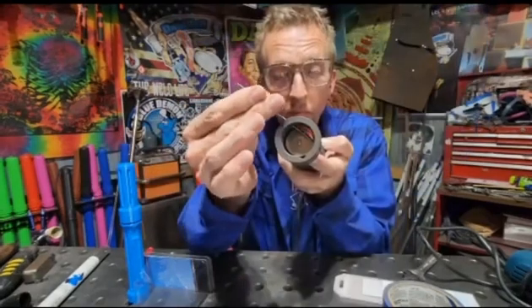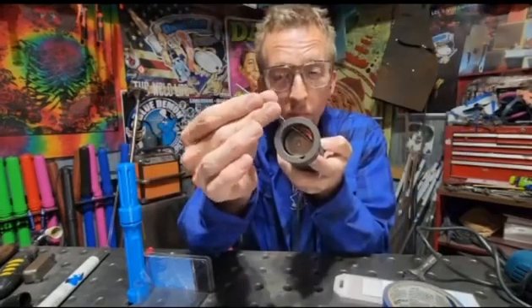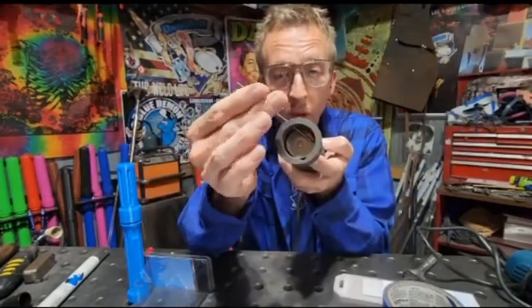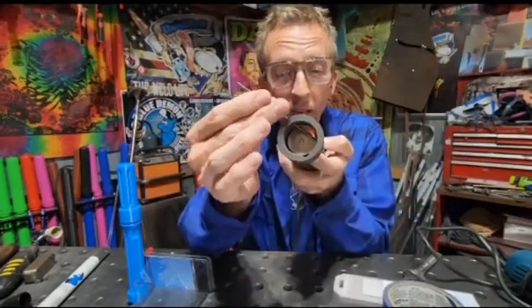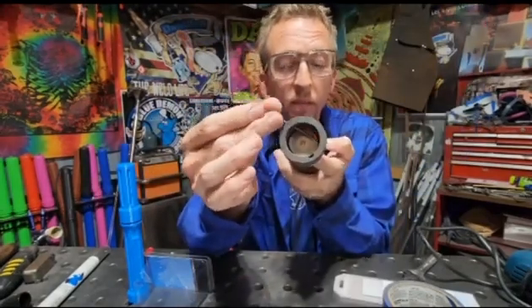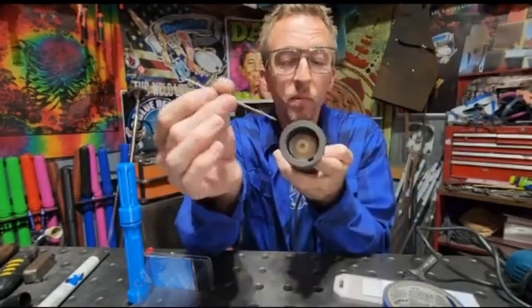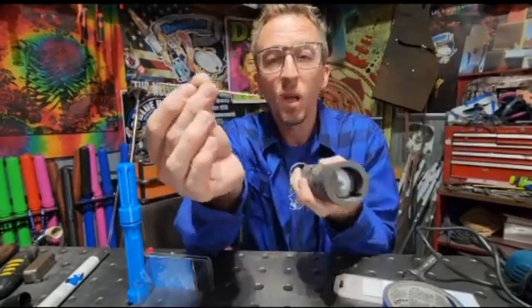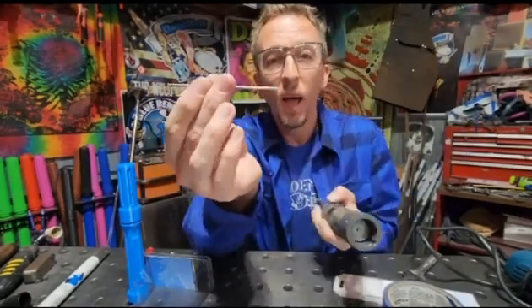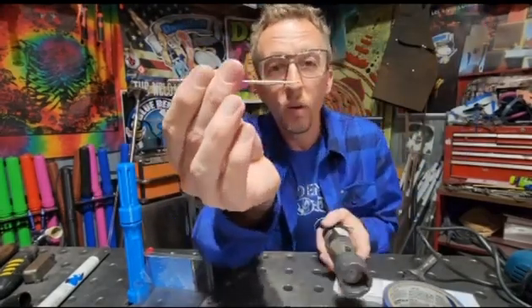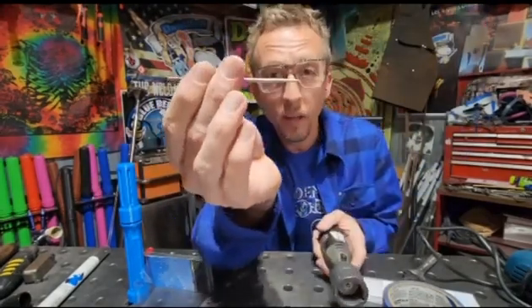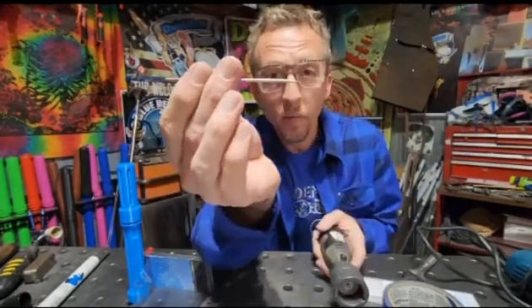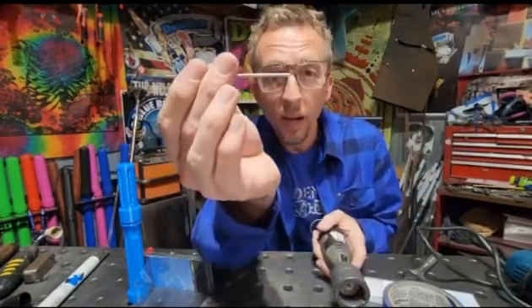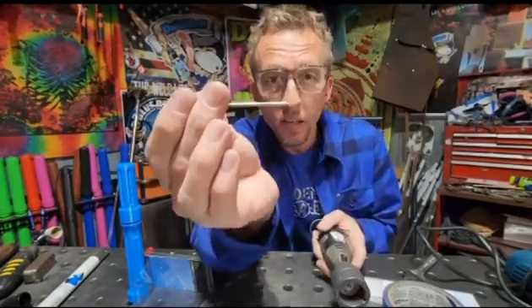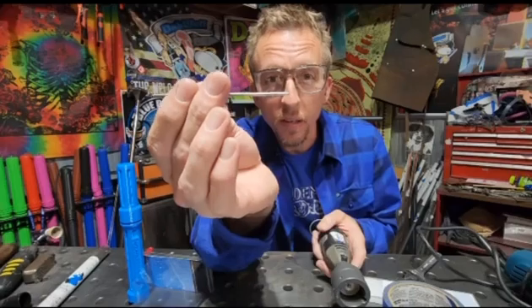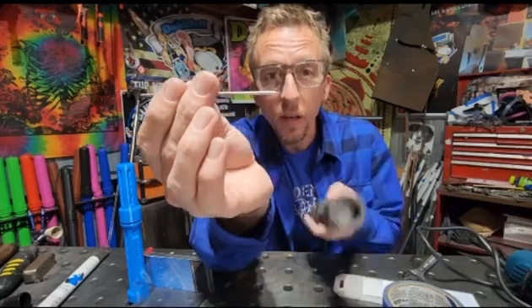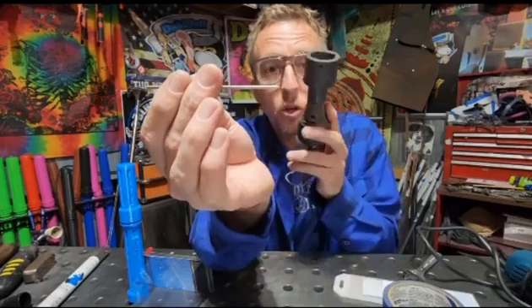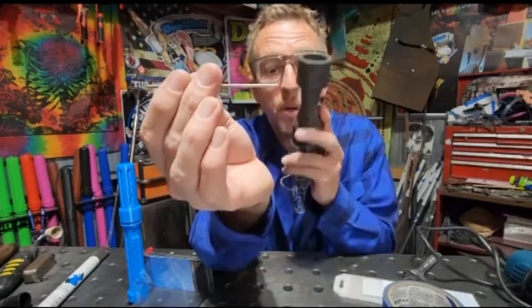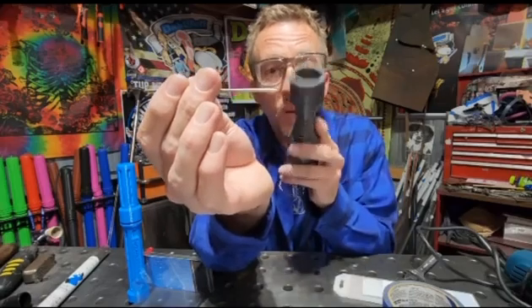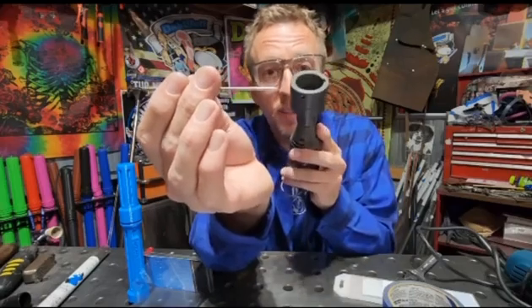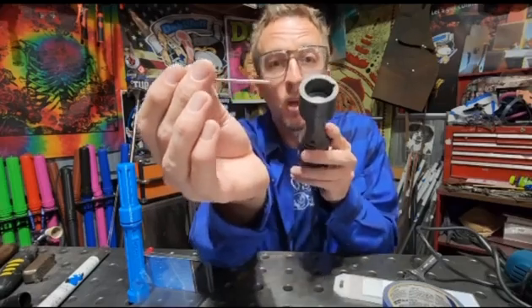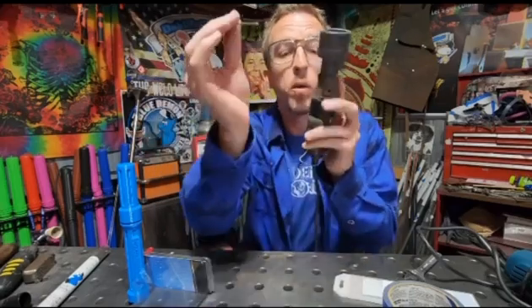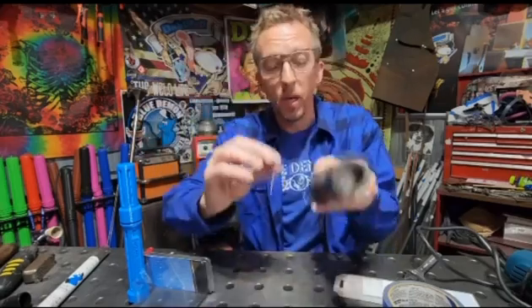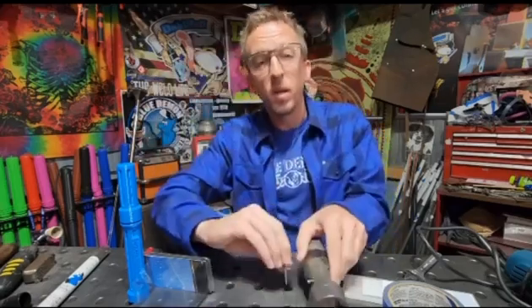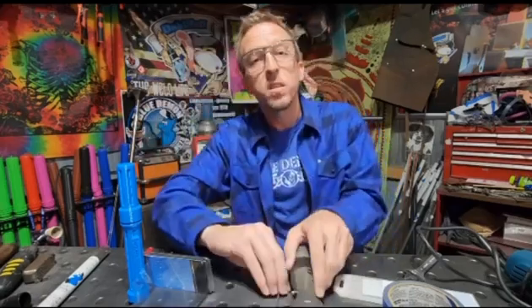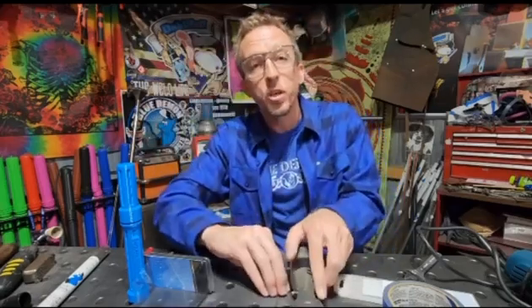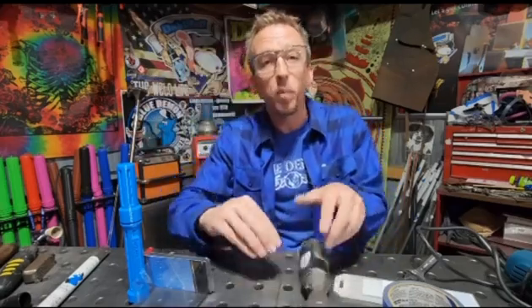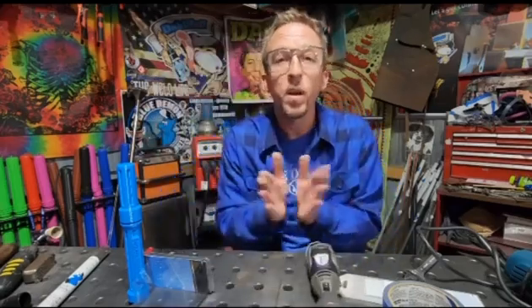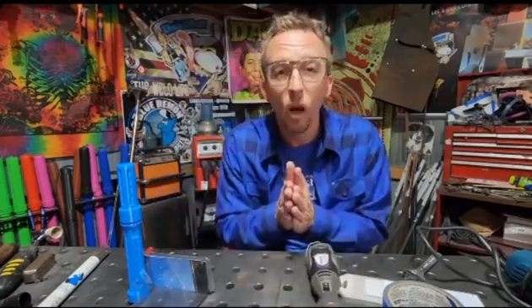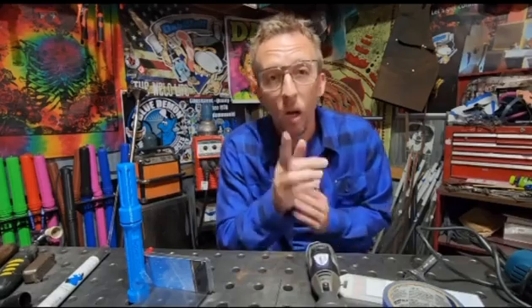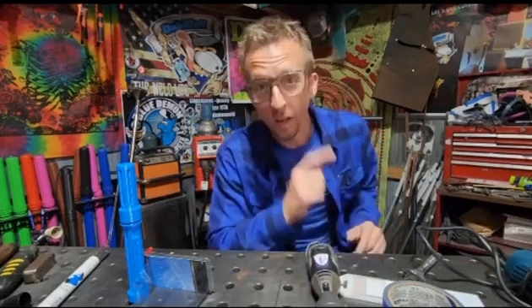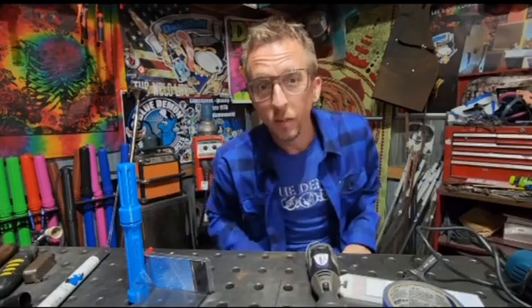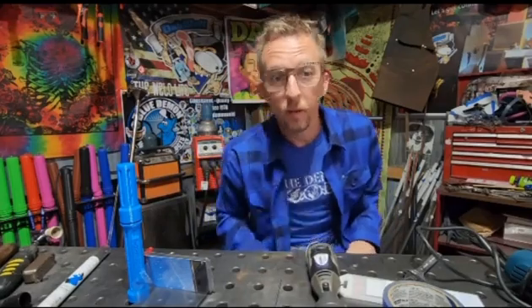Quickly, accurately, and consistently sharpen your tungstens with the Blue Demon Stay Sharp Eco Tungsten Grinder. Now we can see it here.